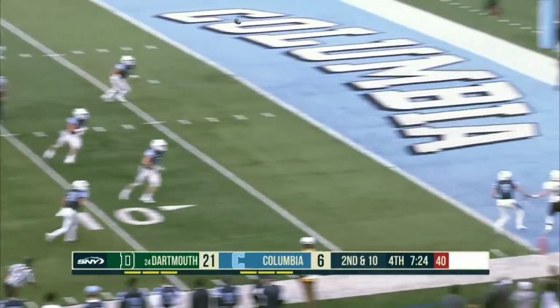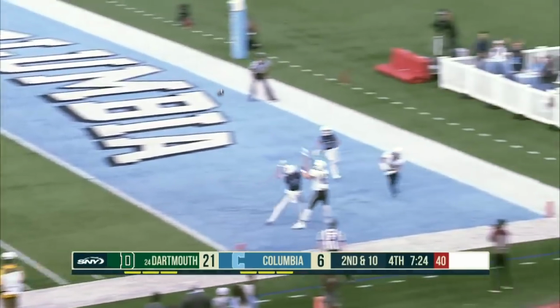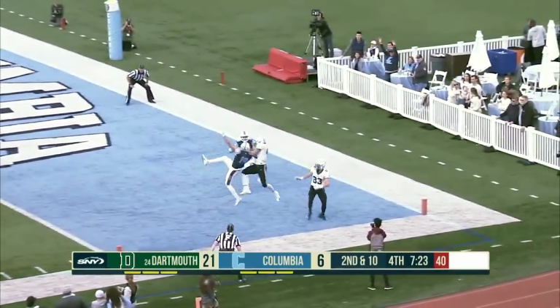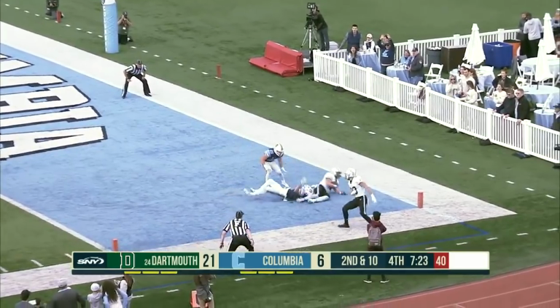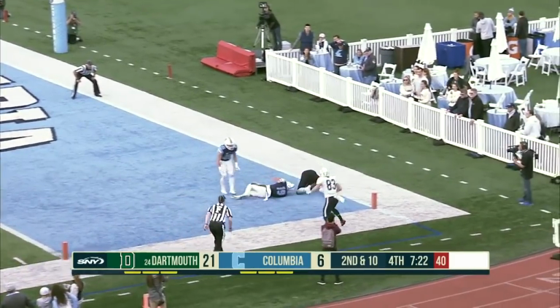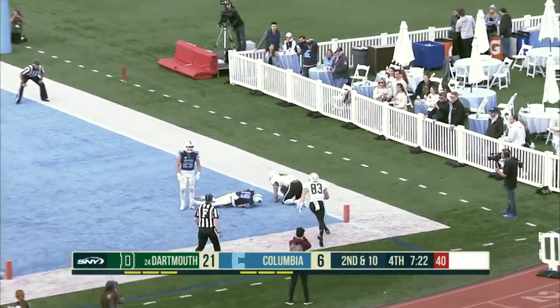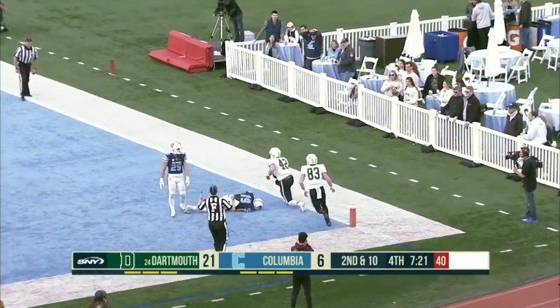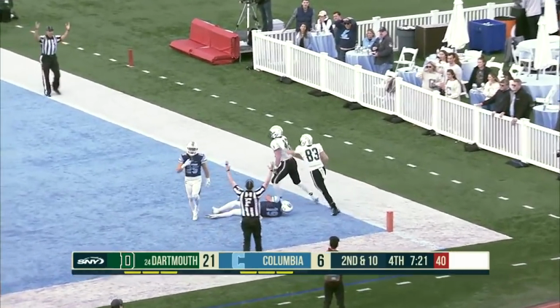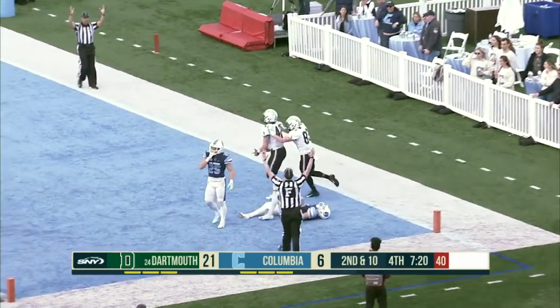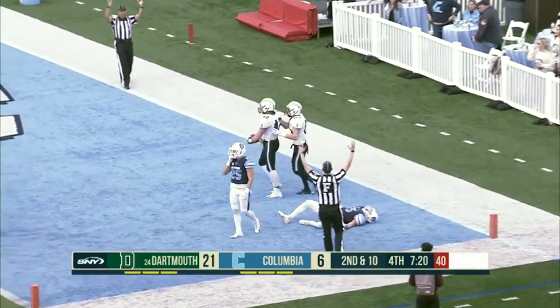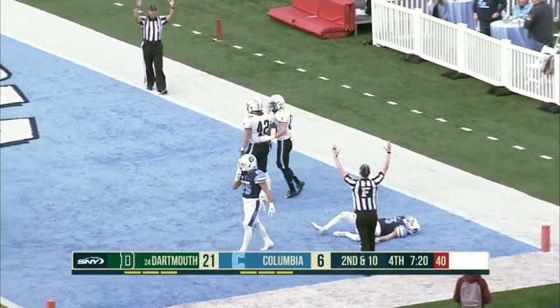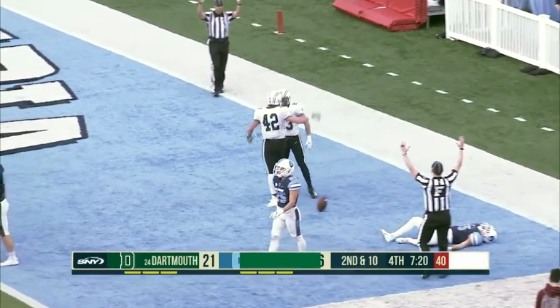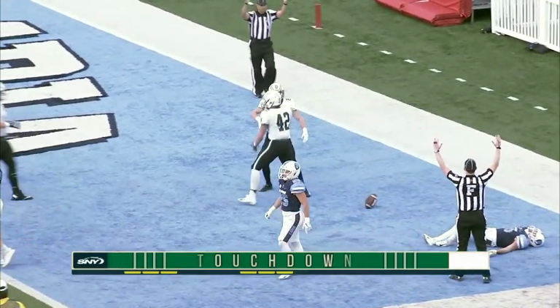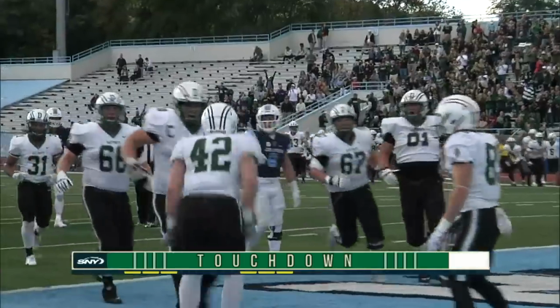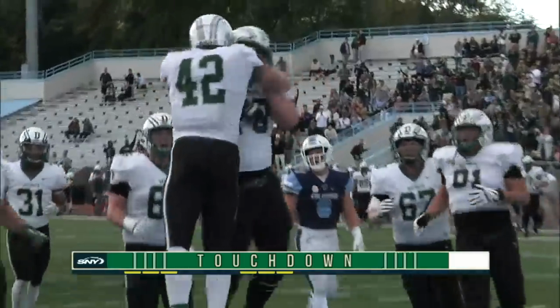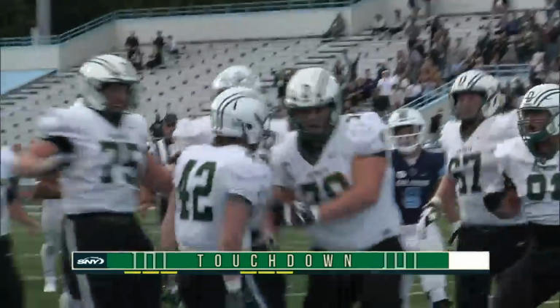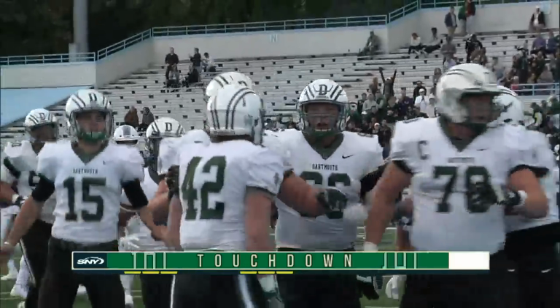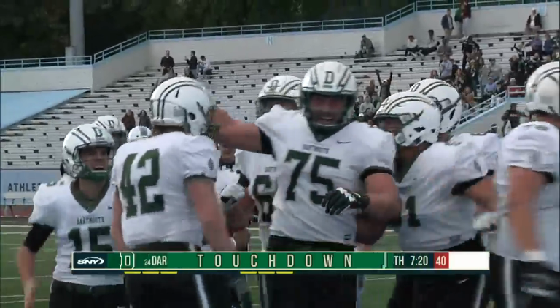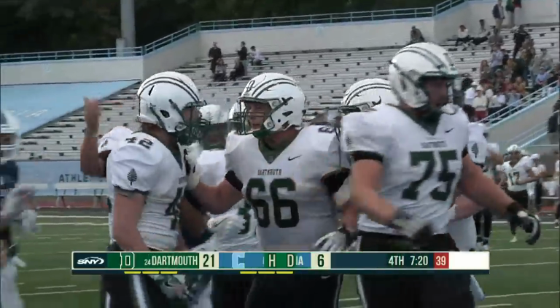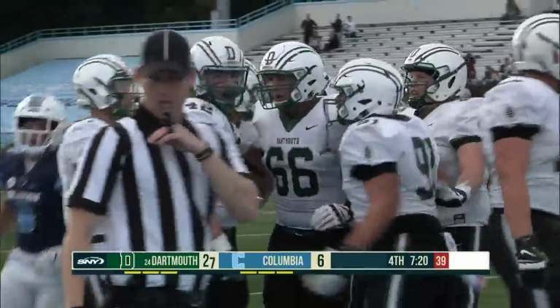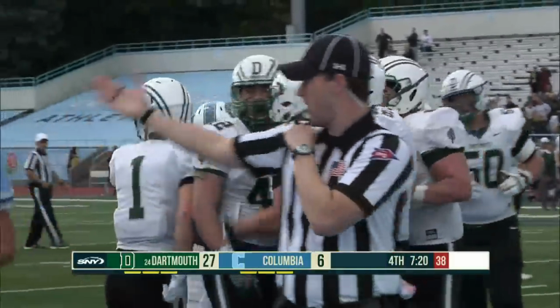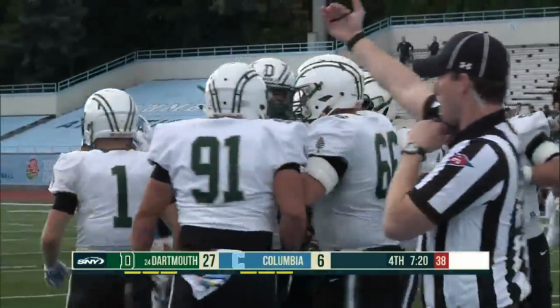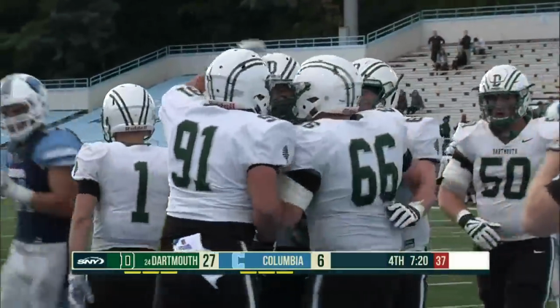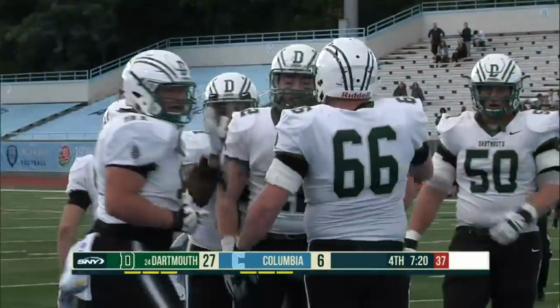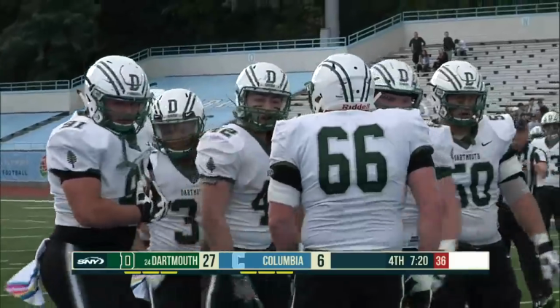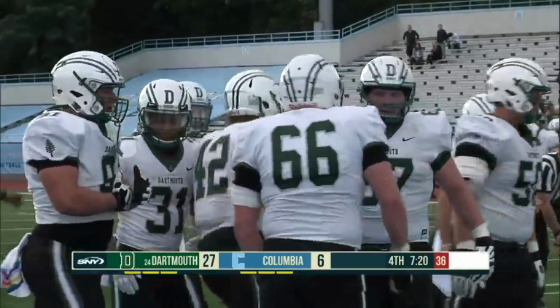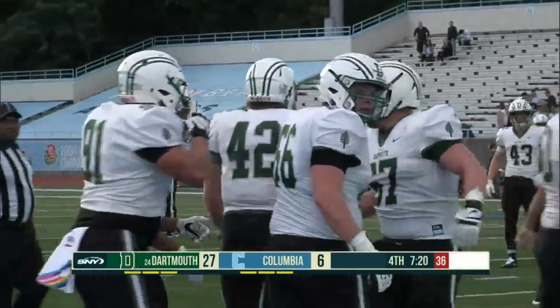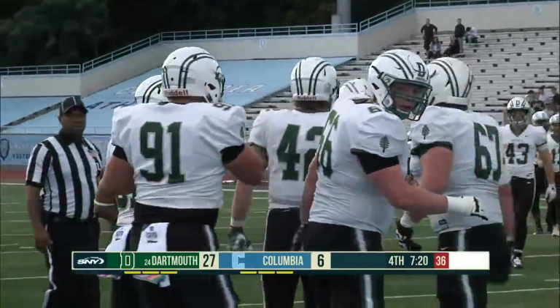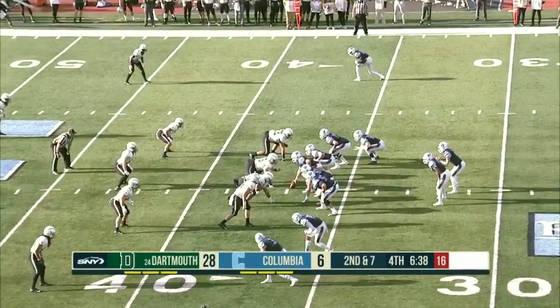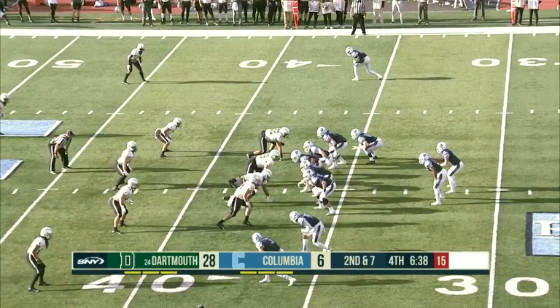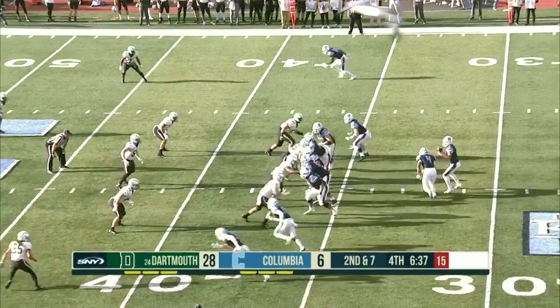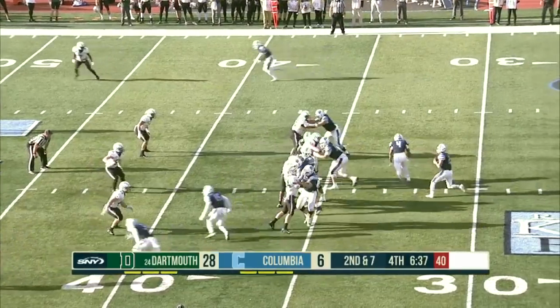Dartmouth finds a way to get it to the end zone again — Kyler to Connor Rampell, the tight end. Rampell's fourth touchdown of the season. They've been limited since Lenhardt went down, as Lenhardt is more known for his running prowess than his throwing prowess.